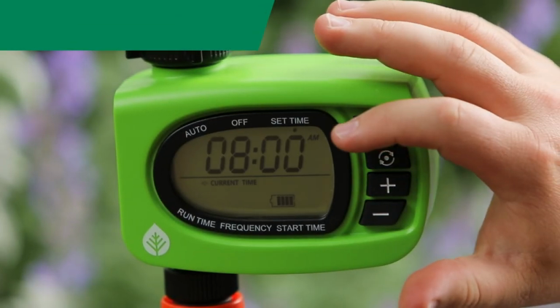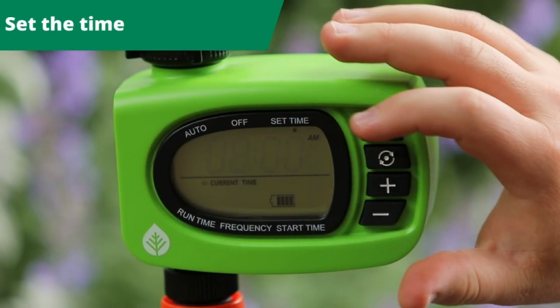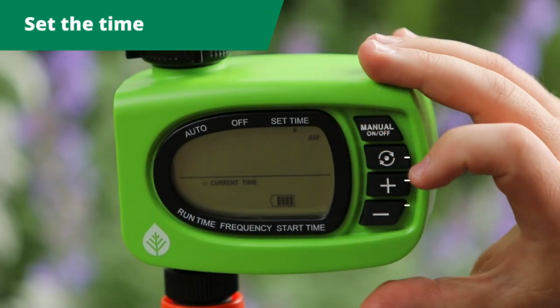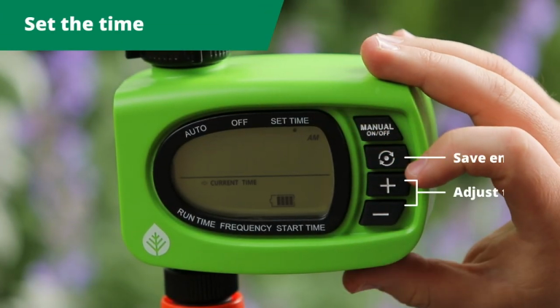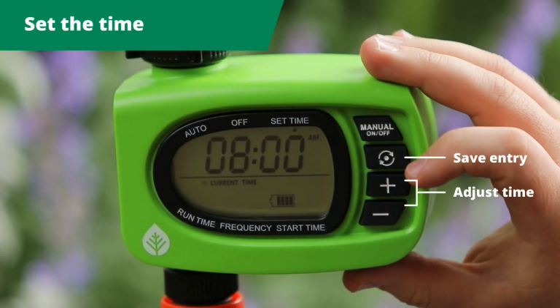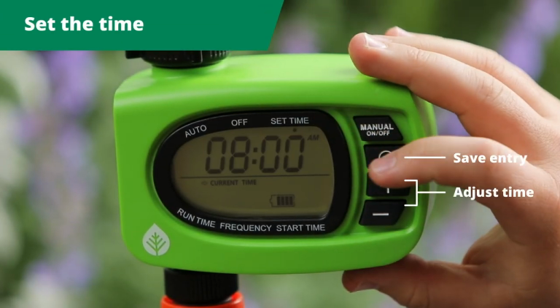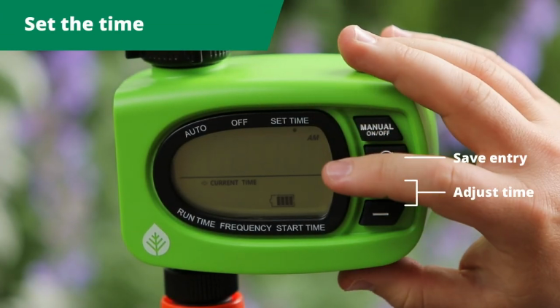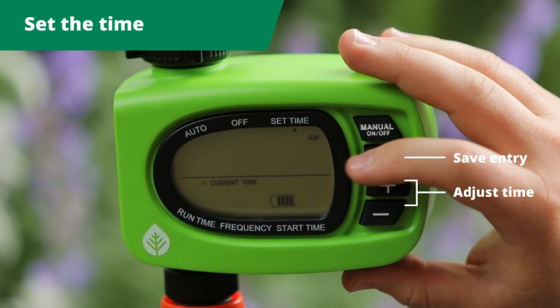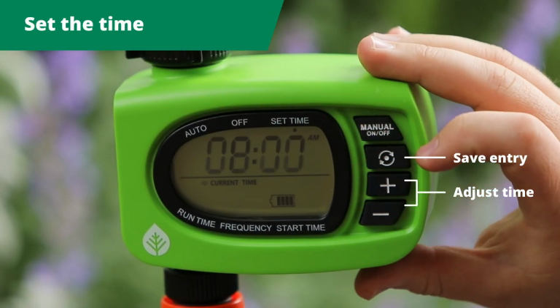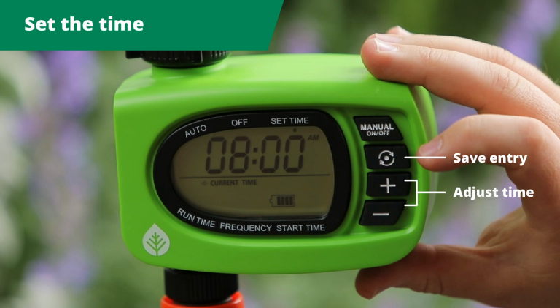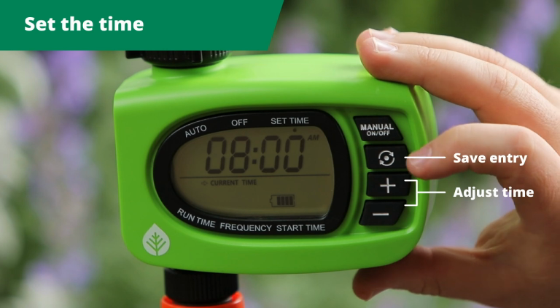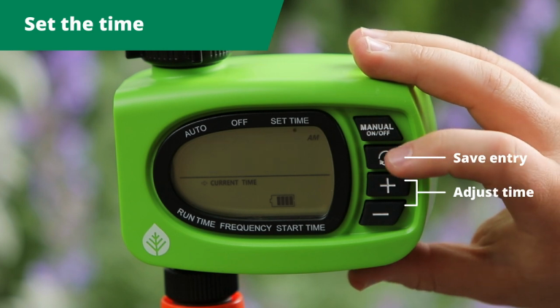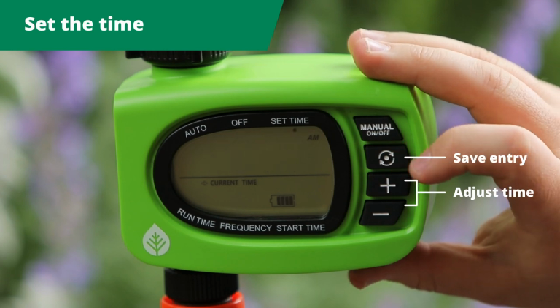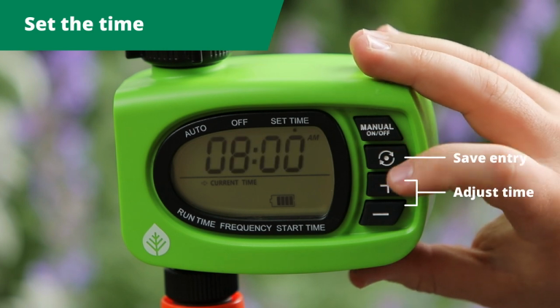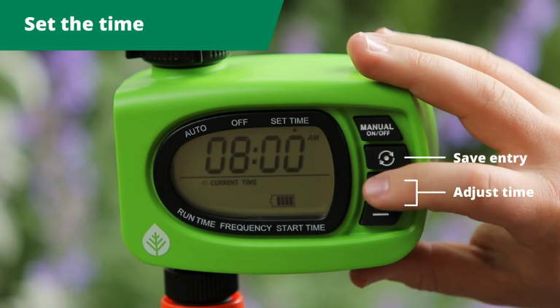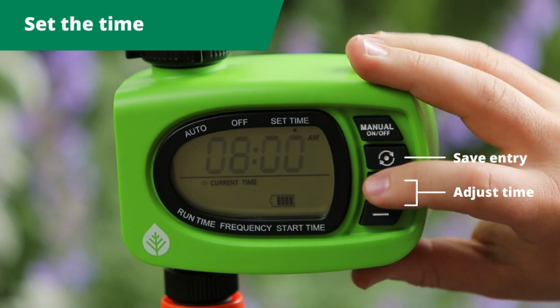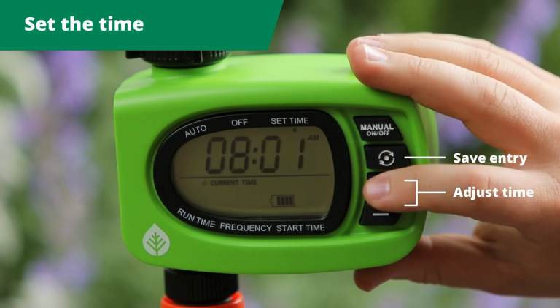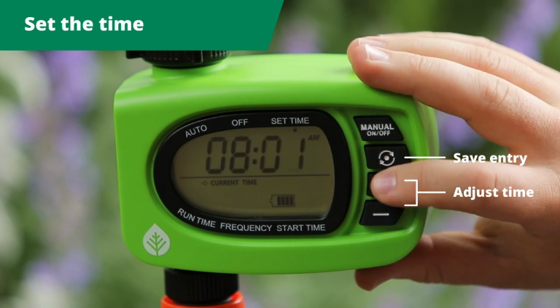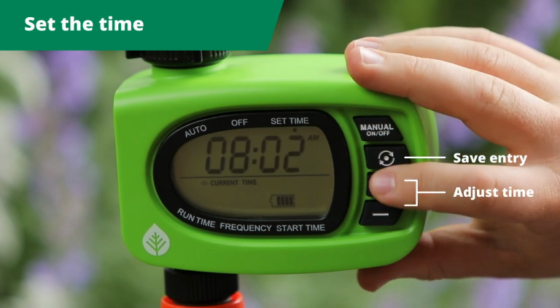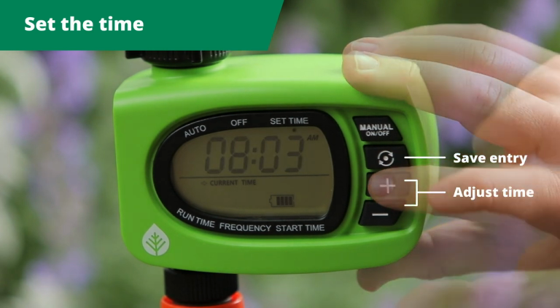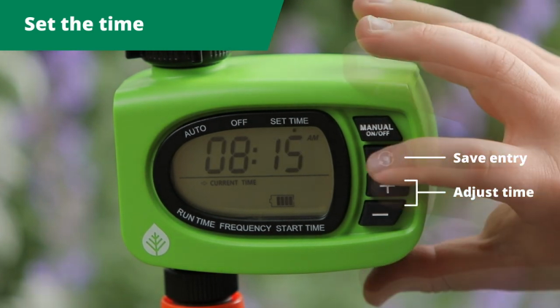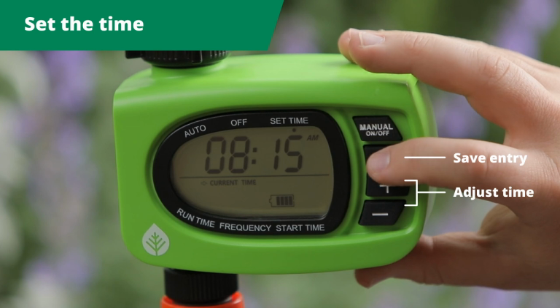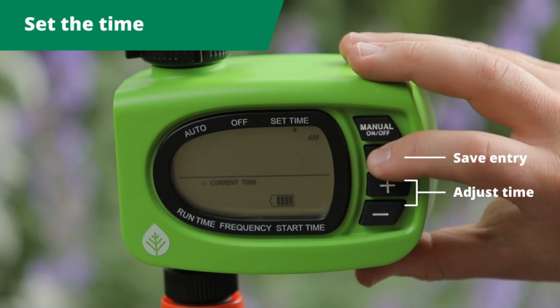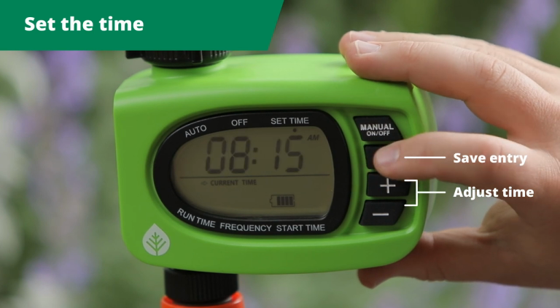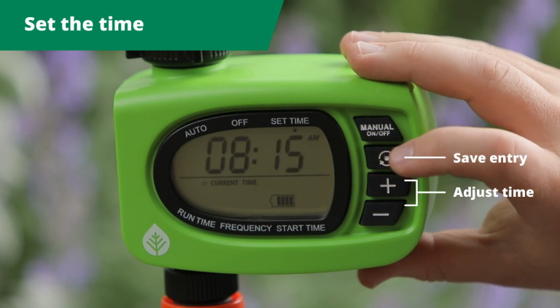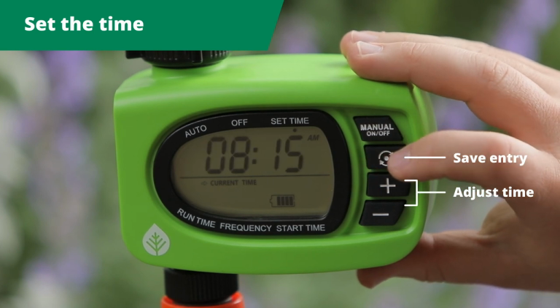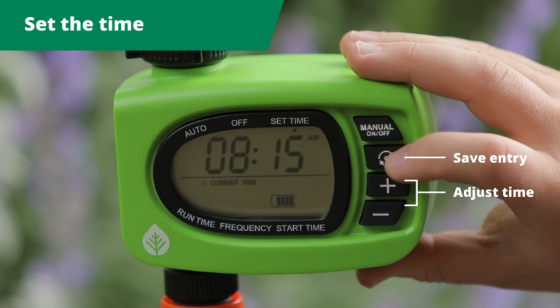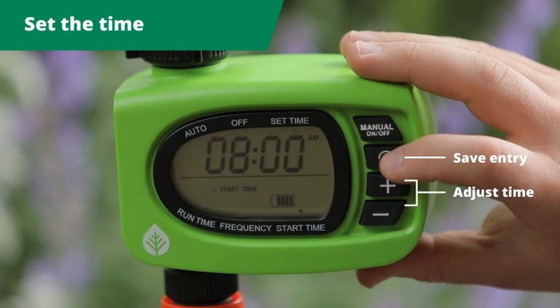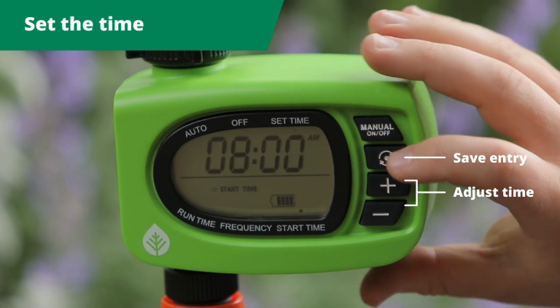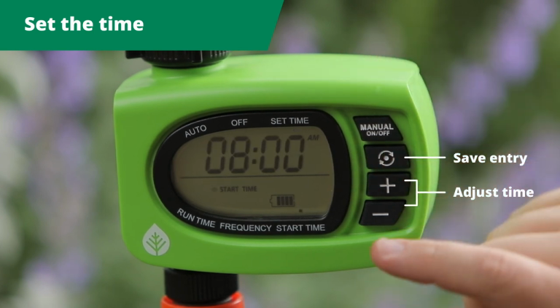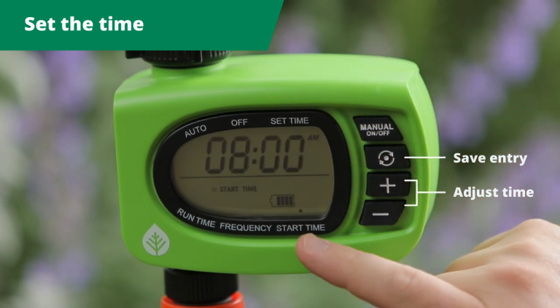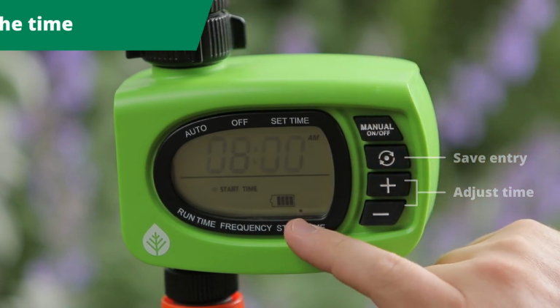To set the time, your timer will be preset at 8am. To change this to the current time, use the plus or minus buttons. Use the button with the circle dot to save your entry and move on to the next step.